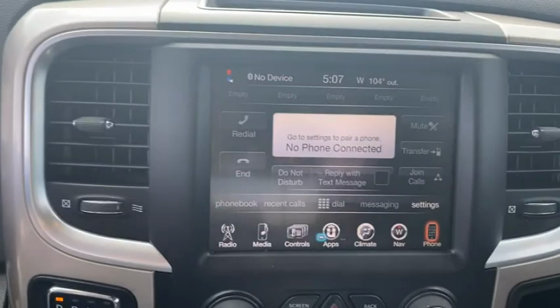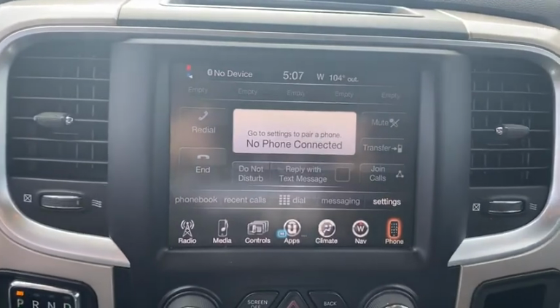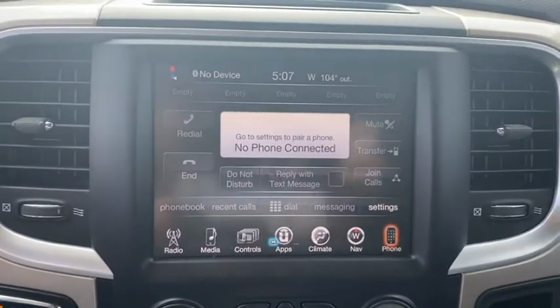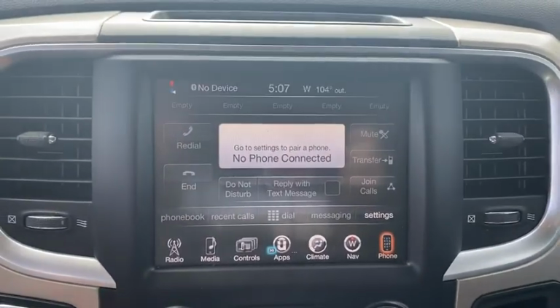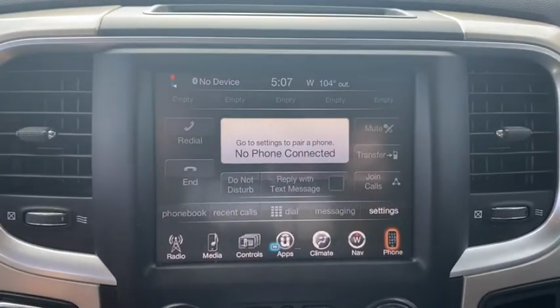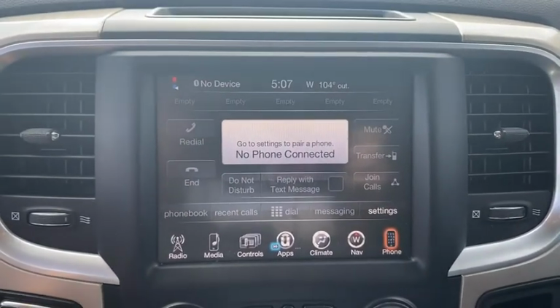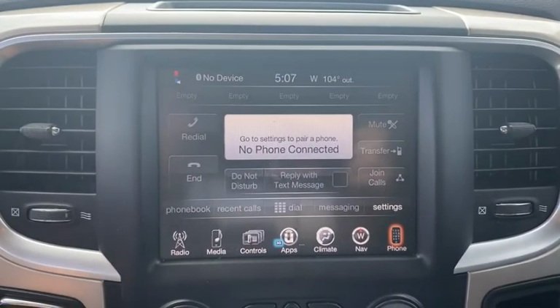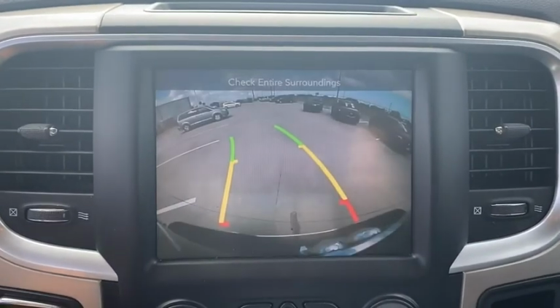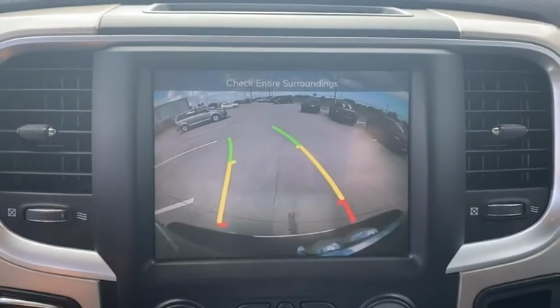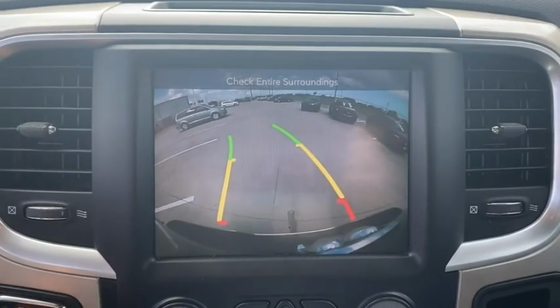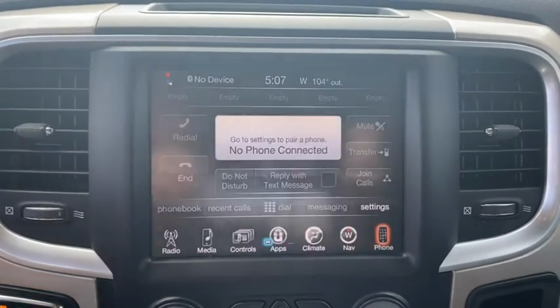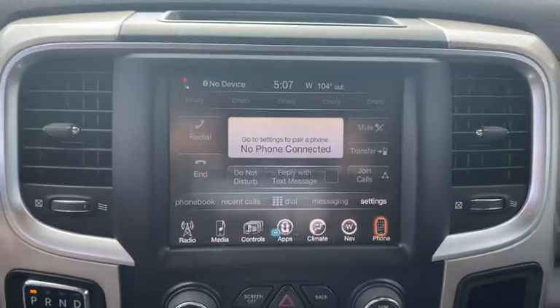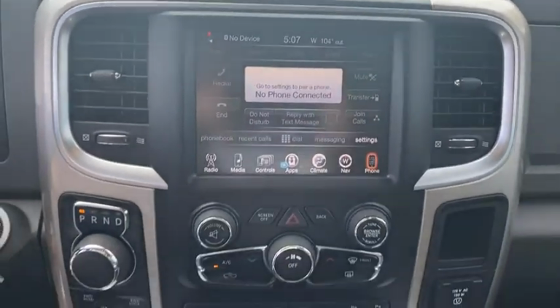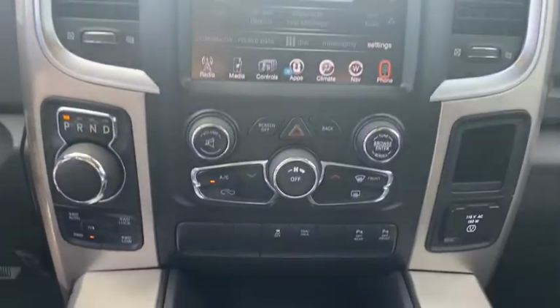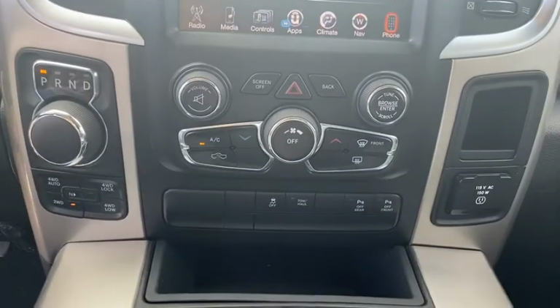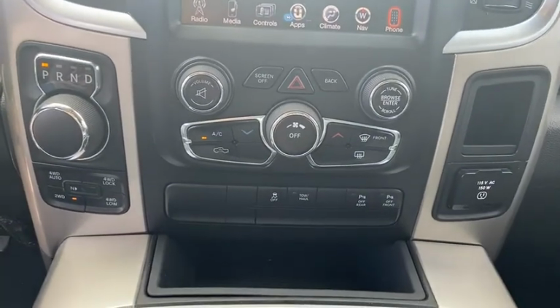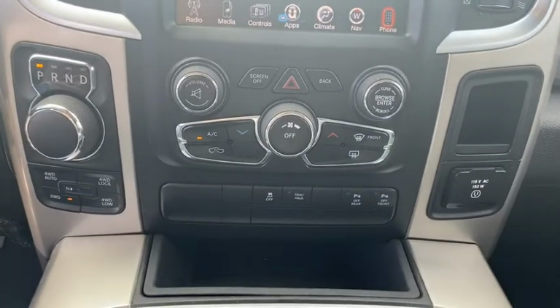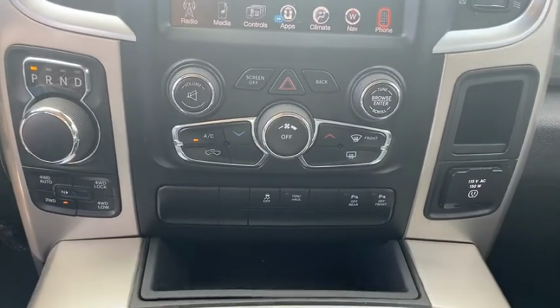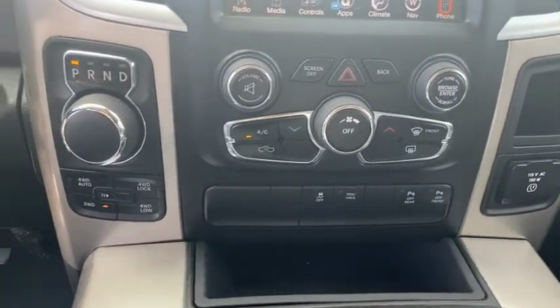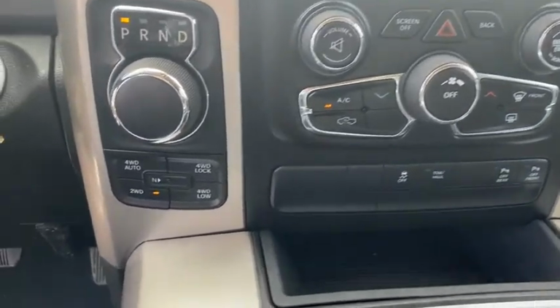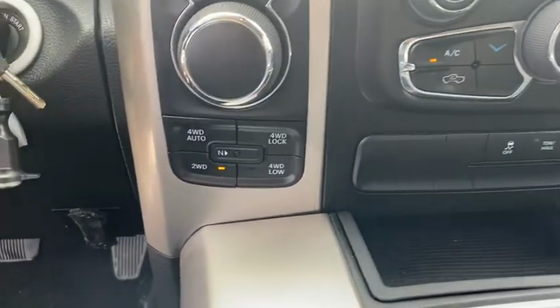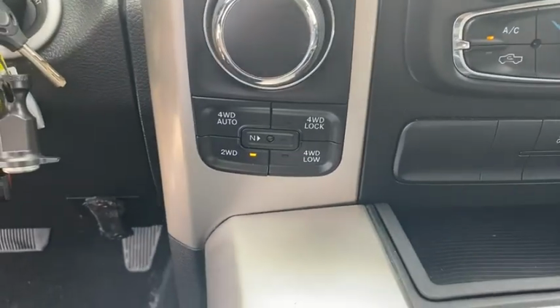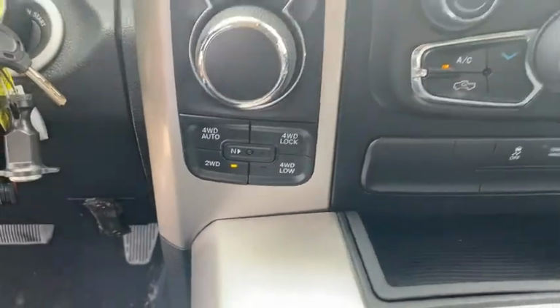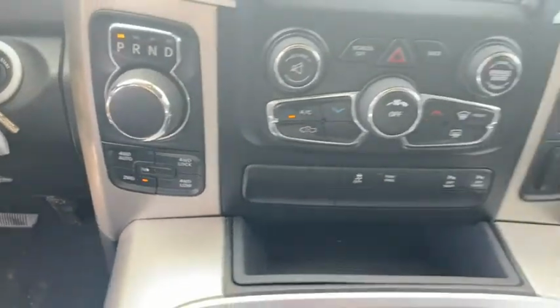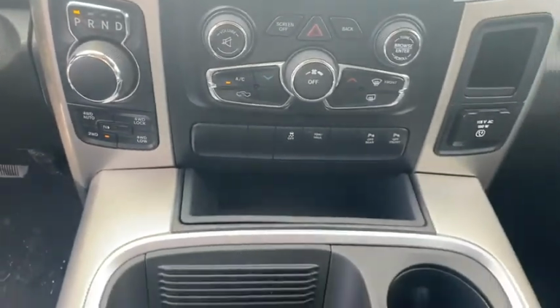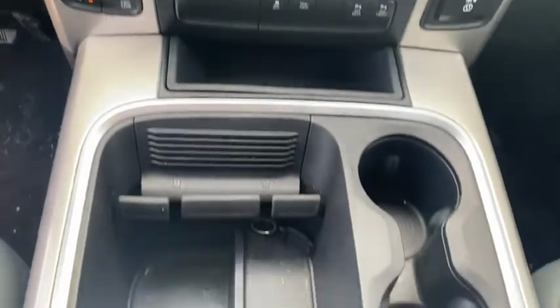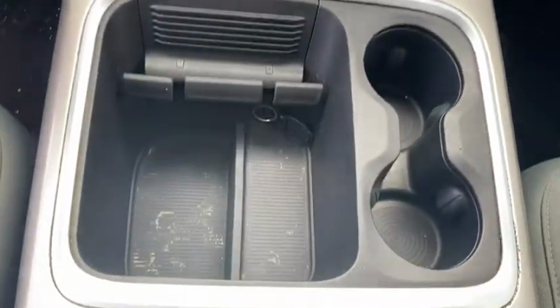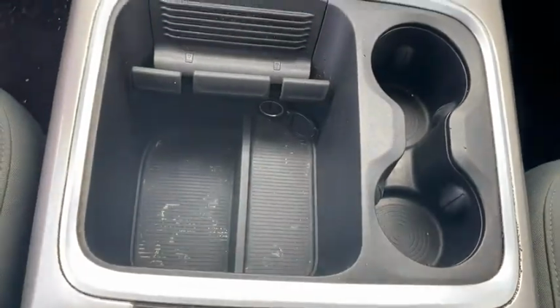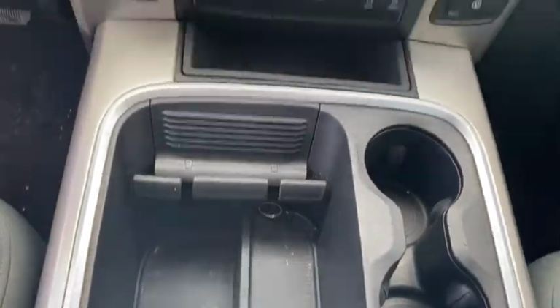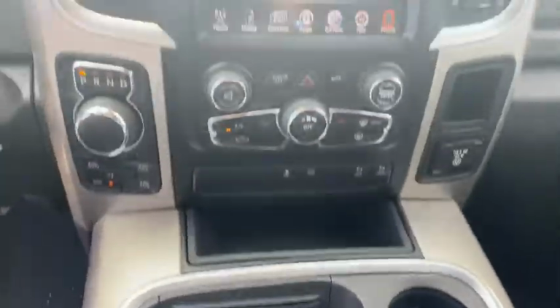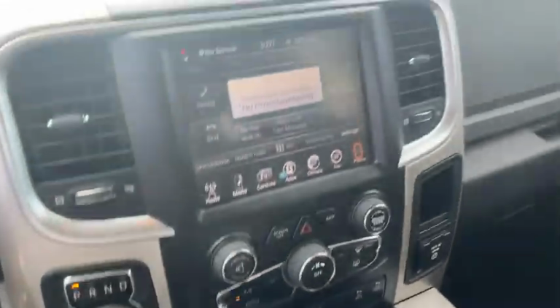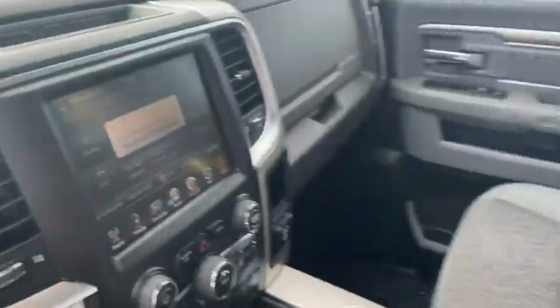Driver lumbar, front floor mat, cruise control, ABS four-wheel, four-wheel disc brakes, universal garage door opener, auto-off headlights, AM-FM stereo radio, side-head airbag, child safety locks.